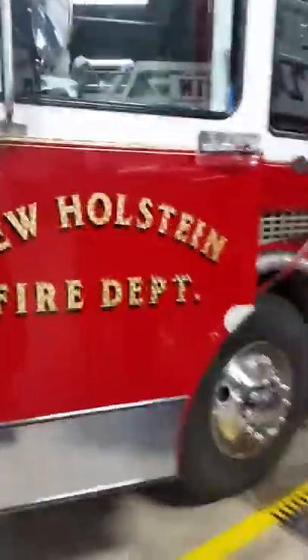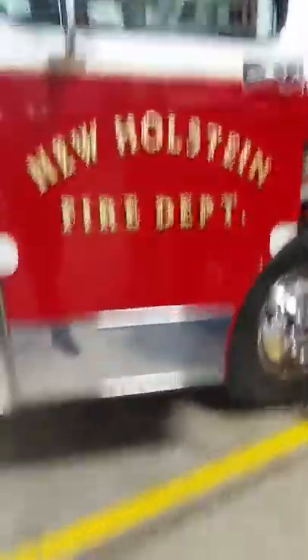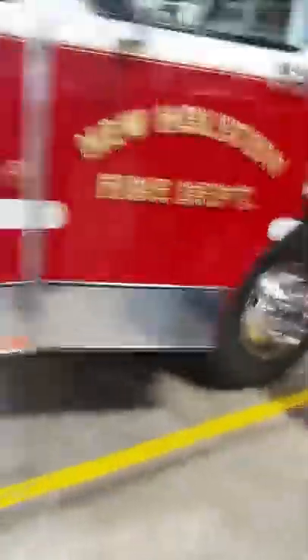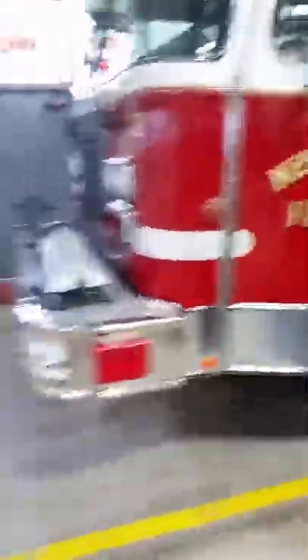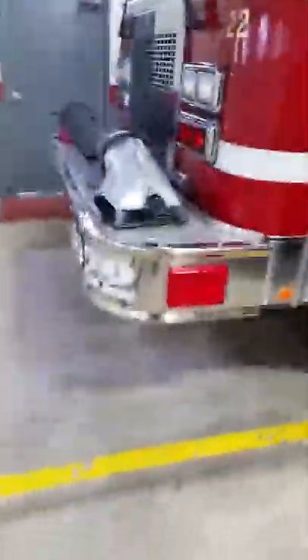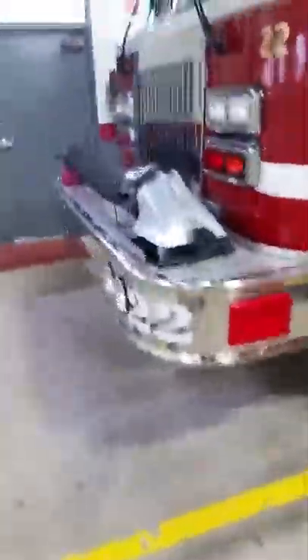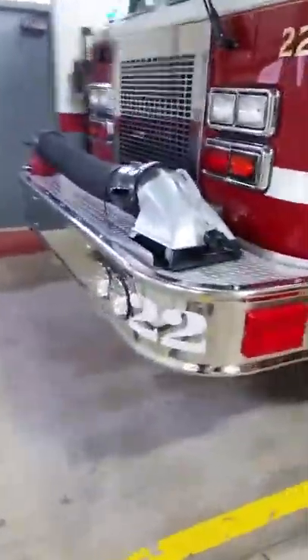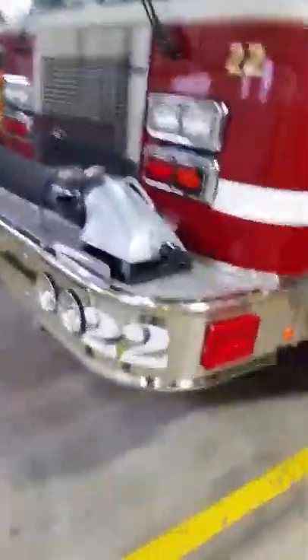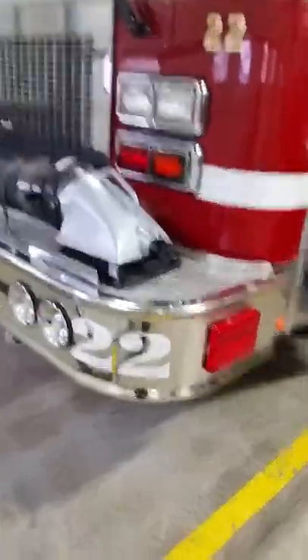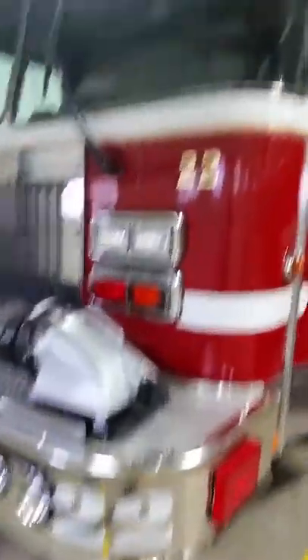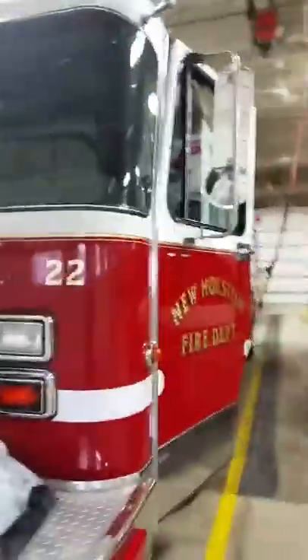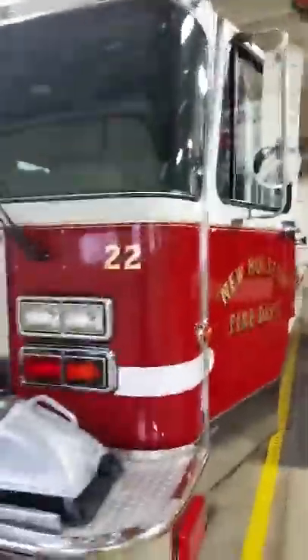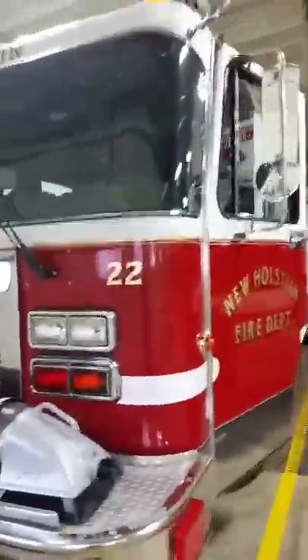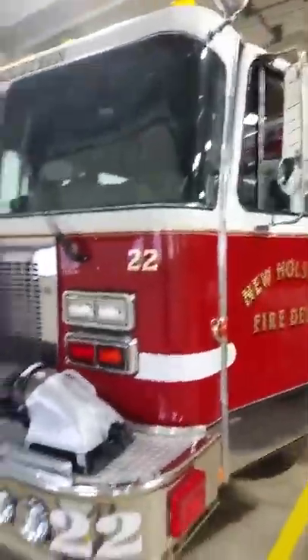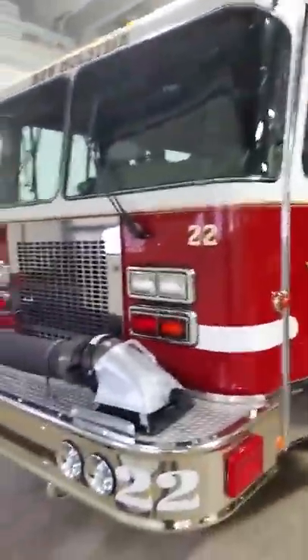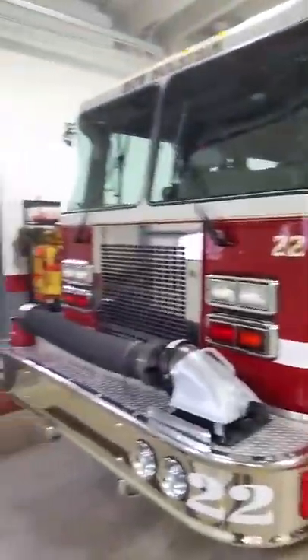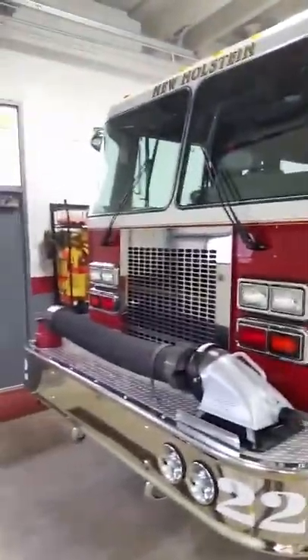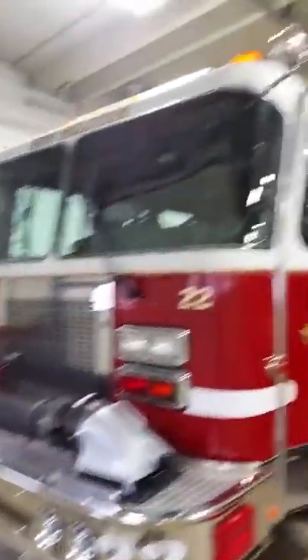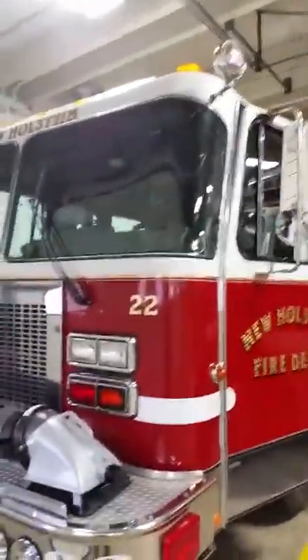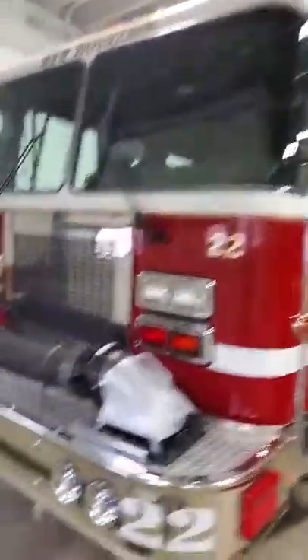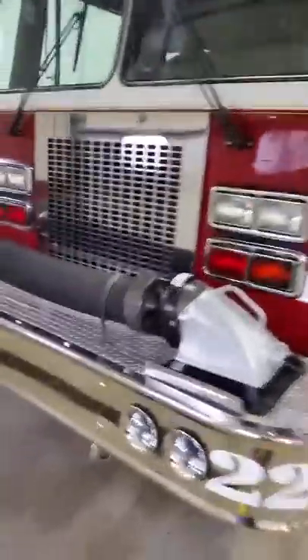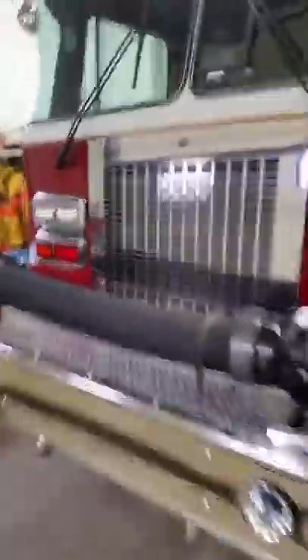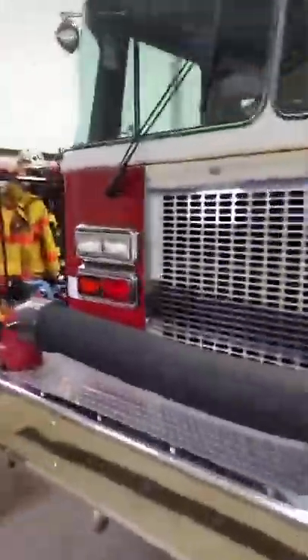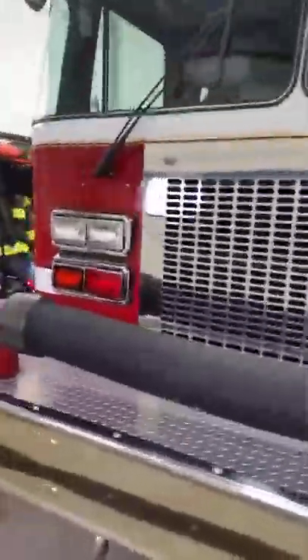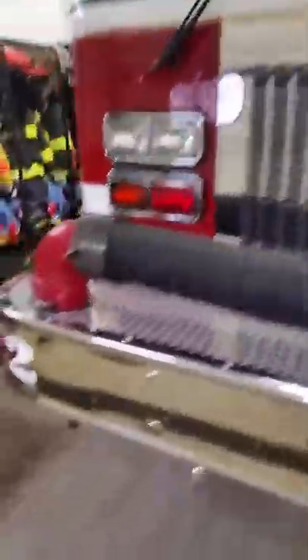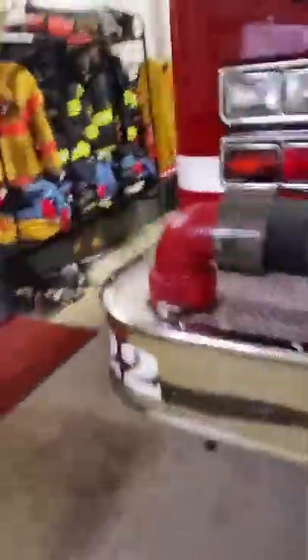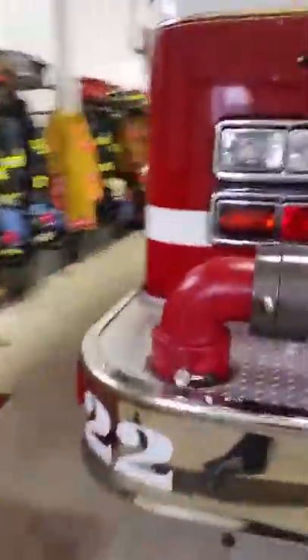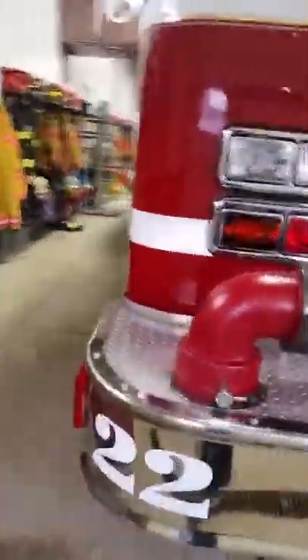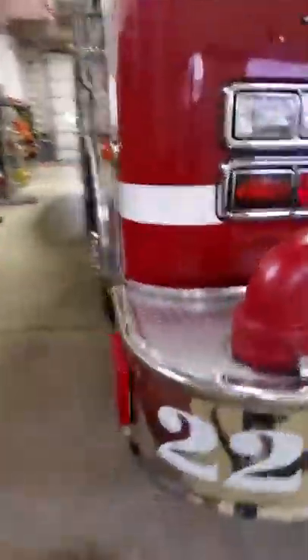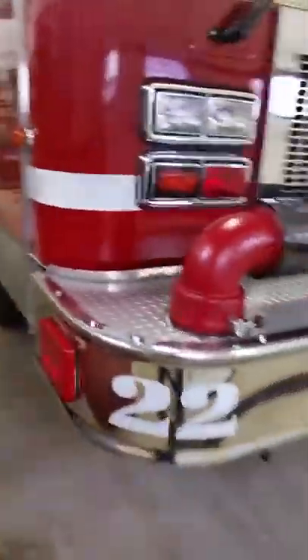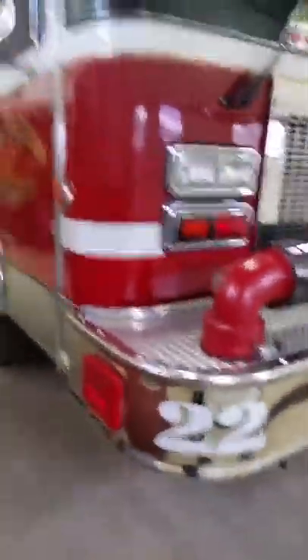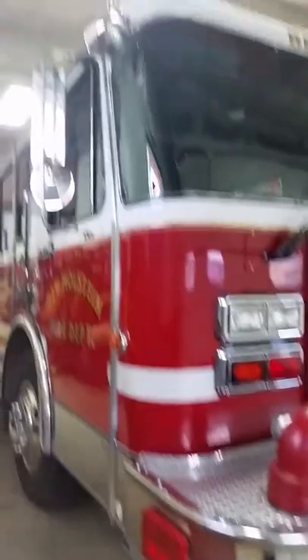All right, we are at the New Holstein Fire Department today. This is a station that I volunteer at. This is 22 — this is usually the first truck out for mutual aid or writ.